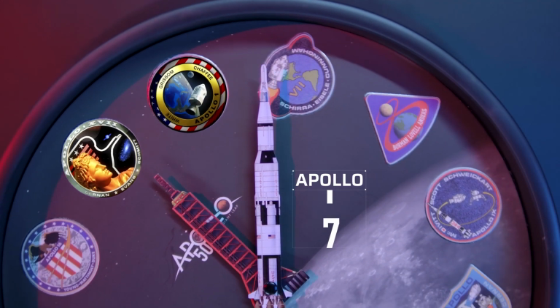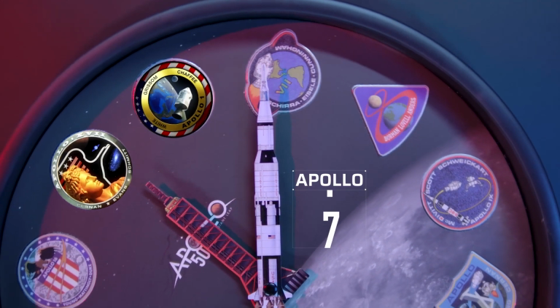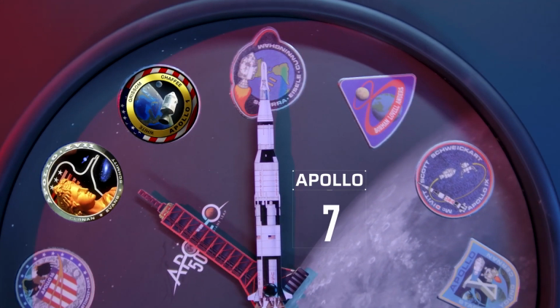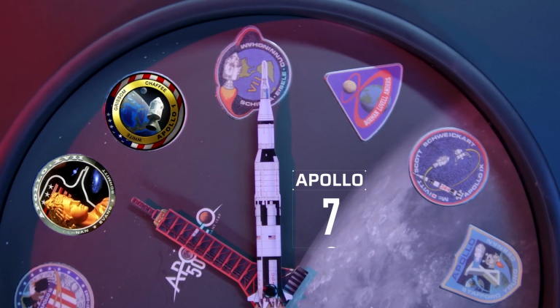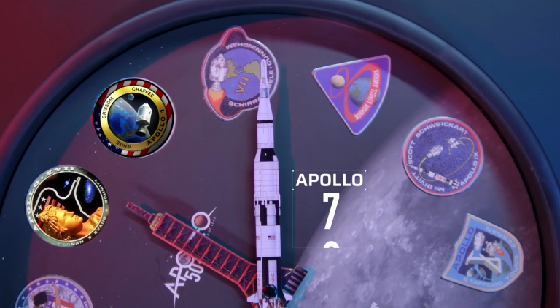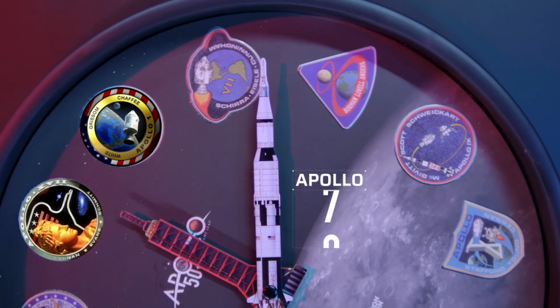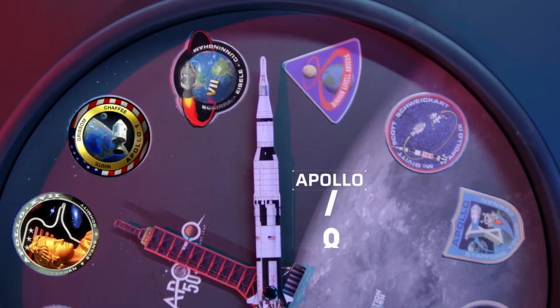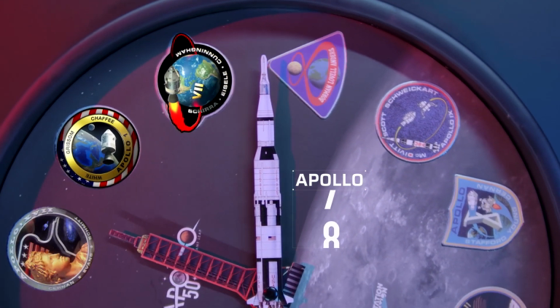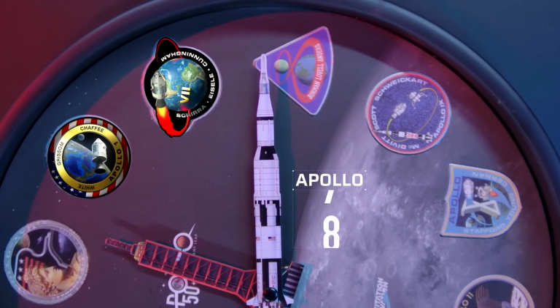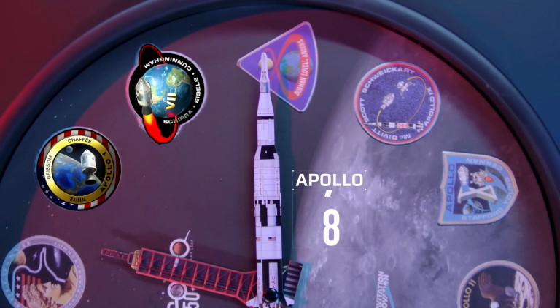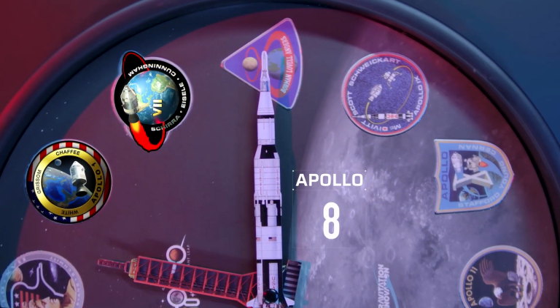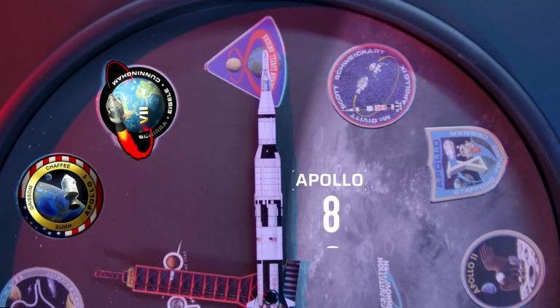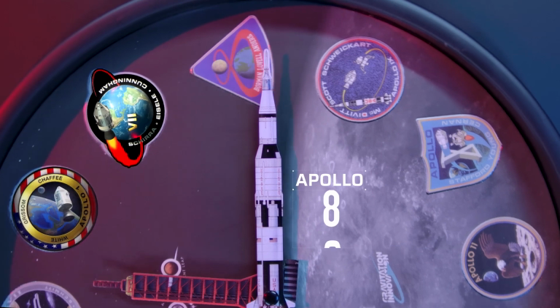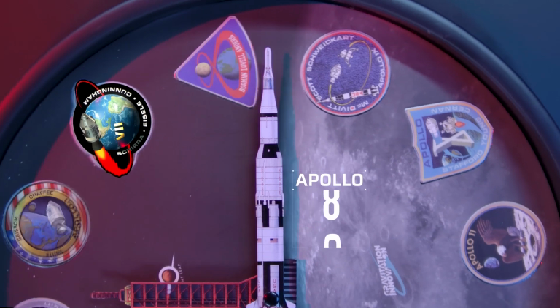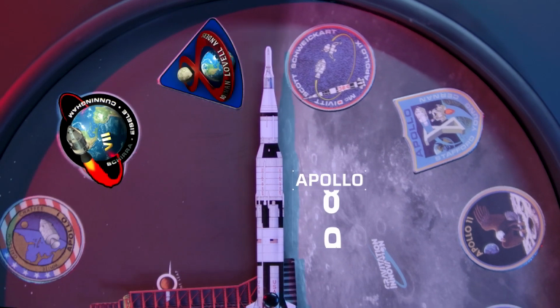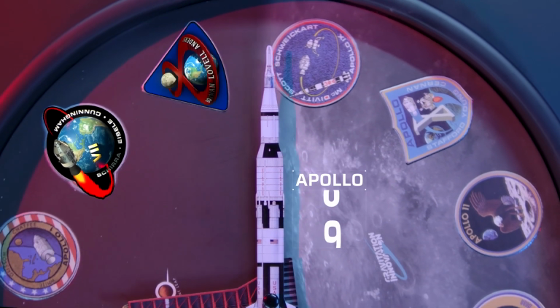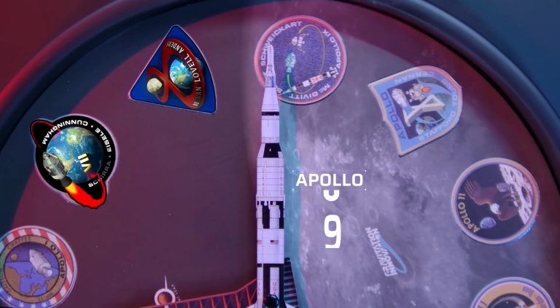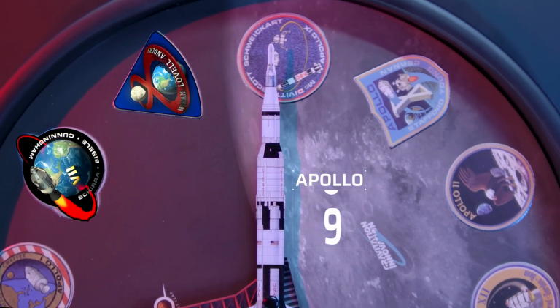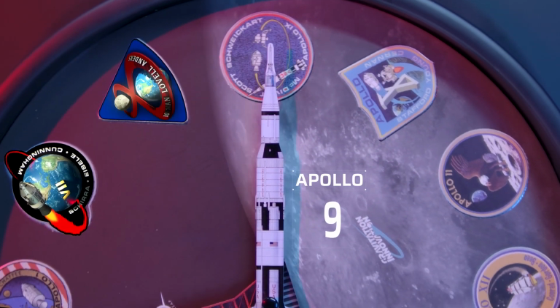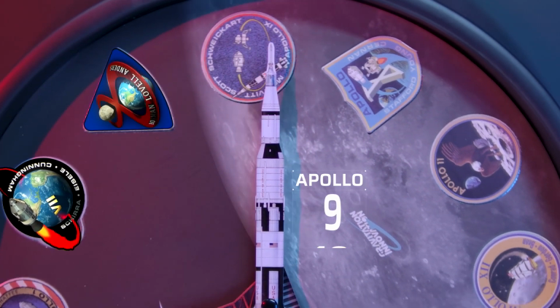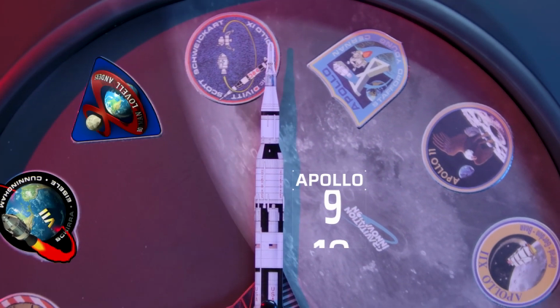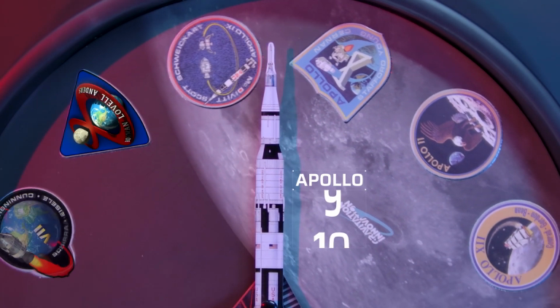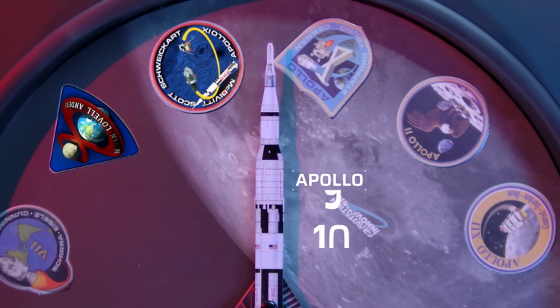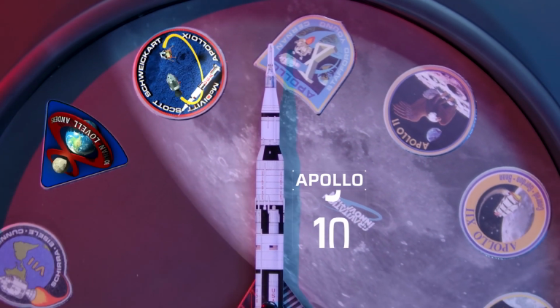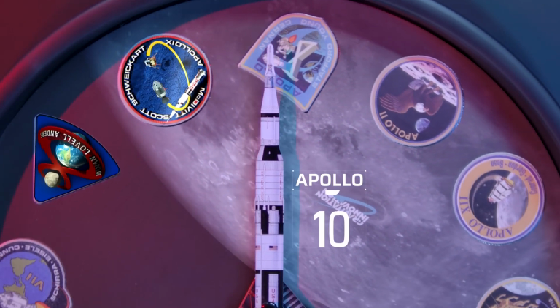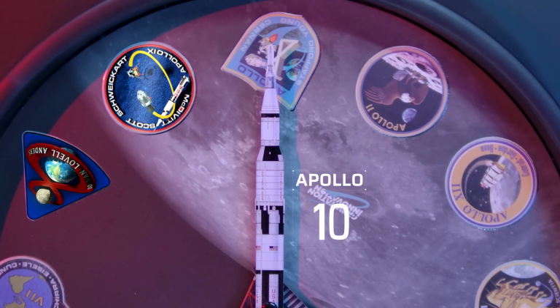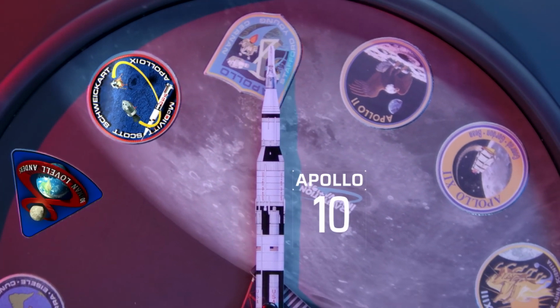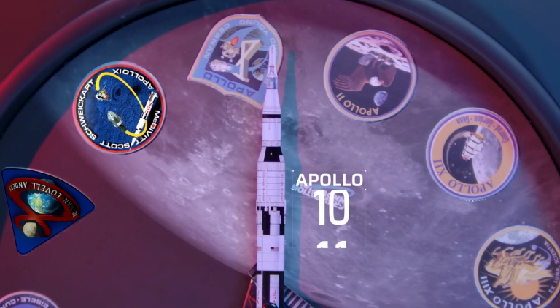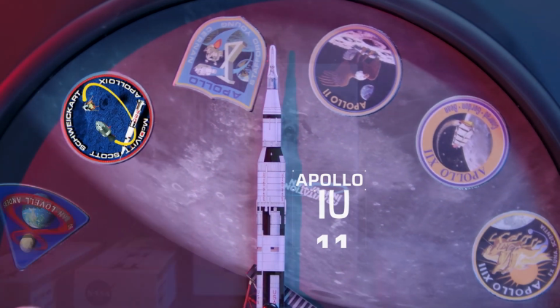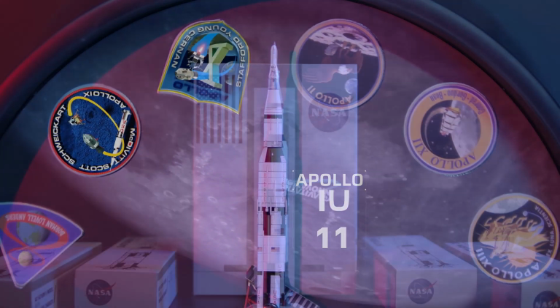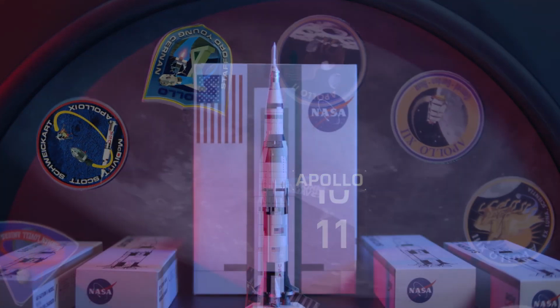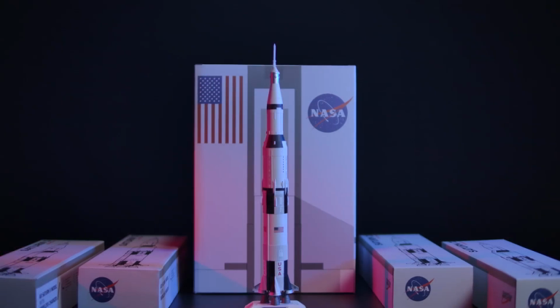We are go for Apollo 7 at this time. Apollo 8, this is Houston. Apollo 9, we're 30 seconds. Apollo 10, how do you read?